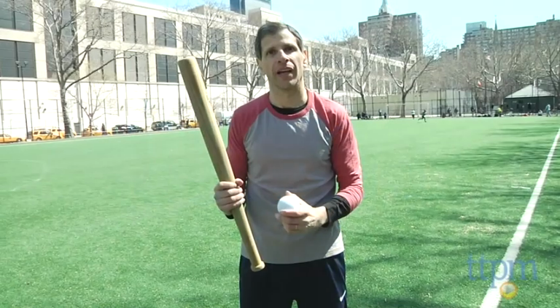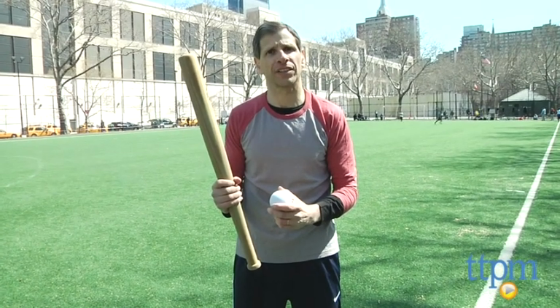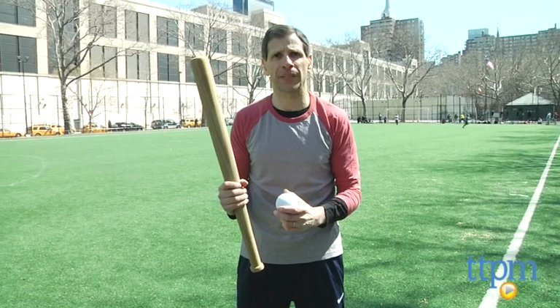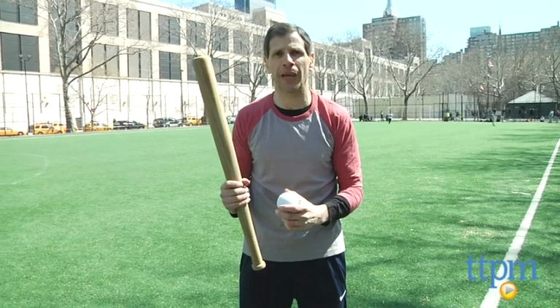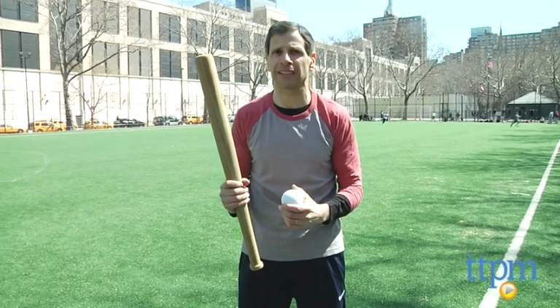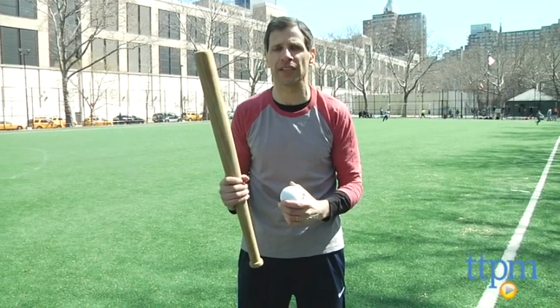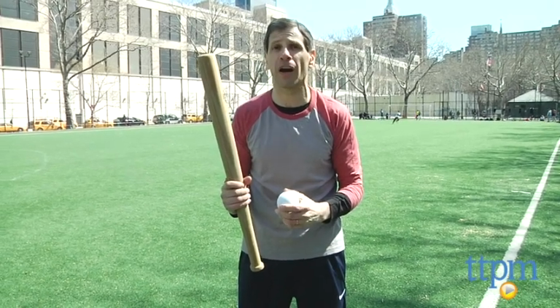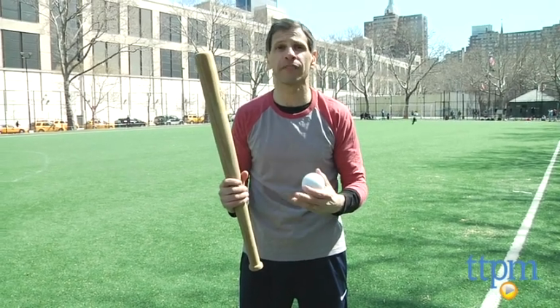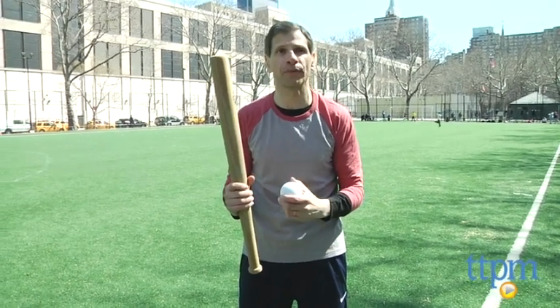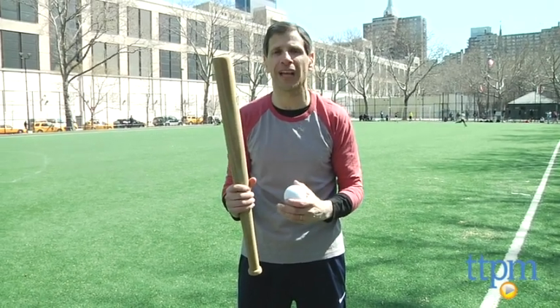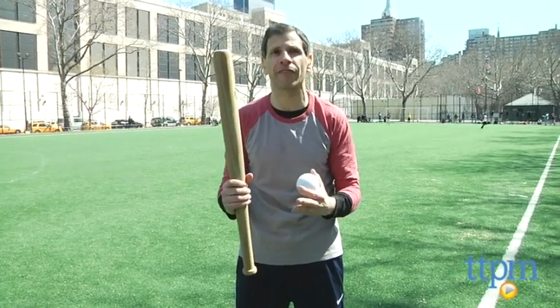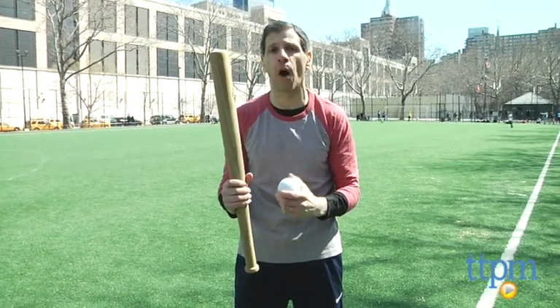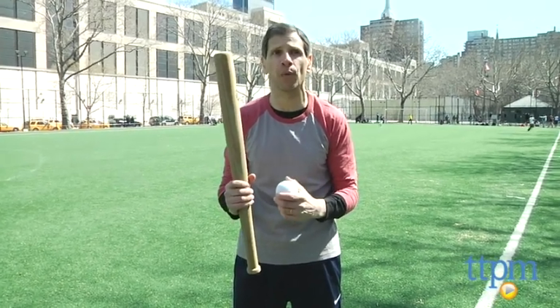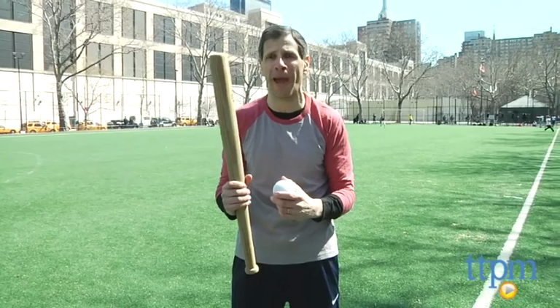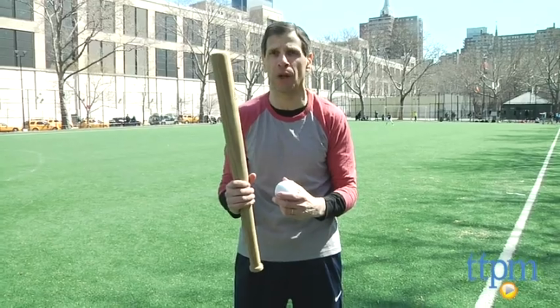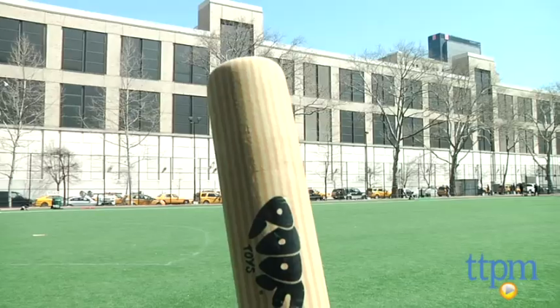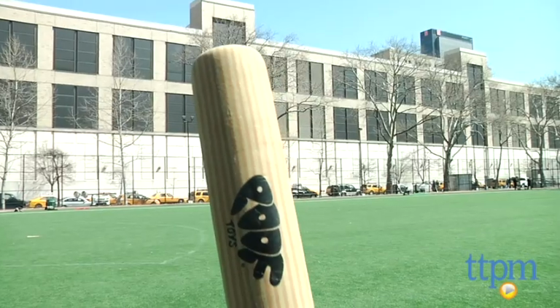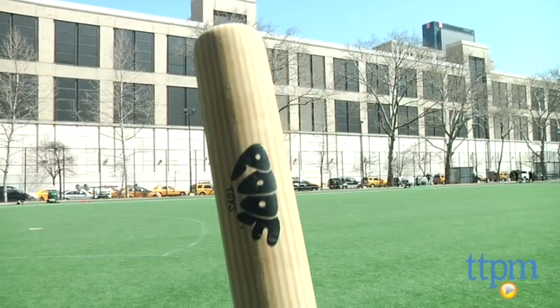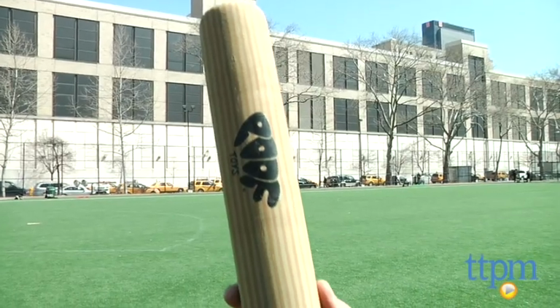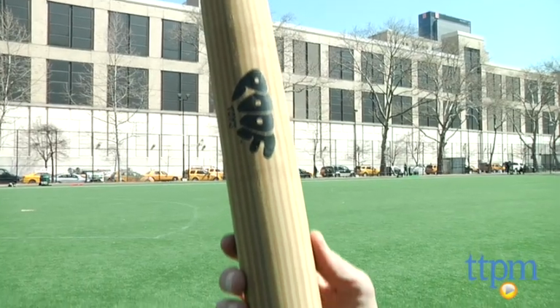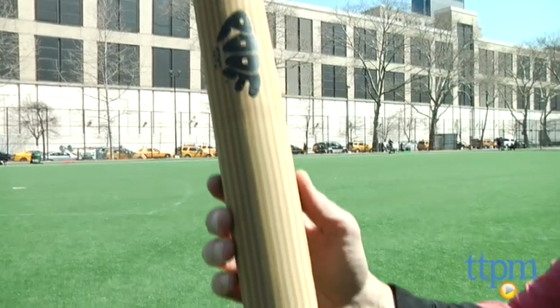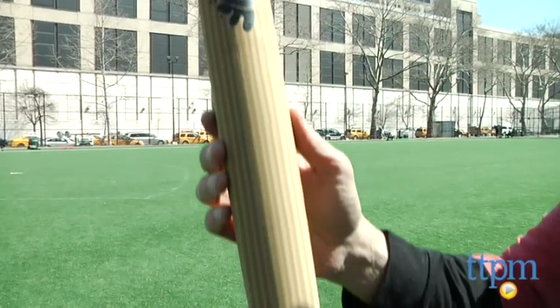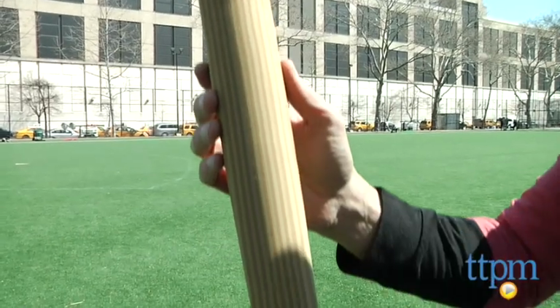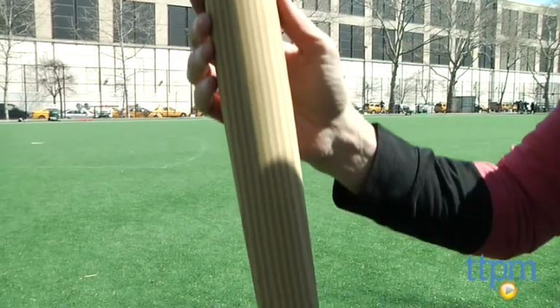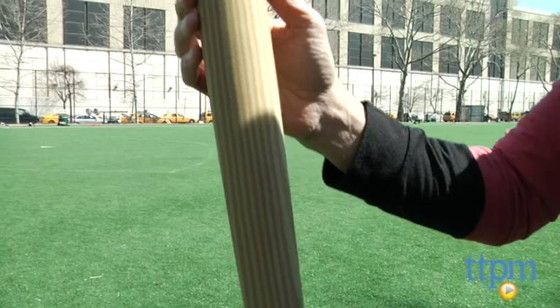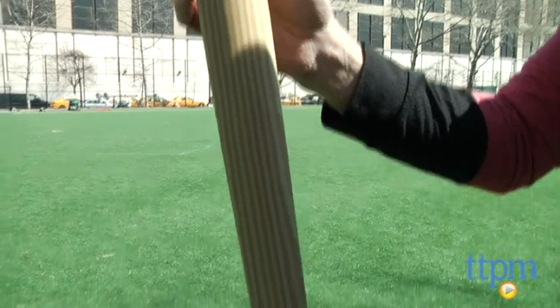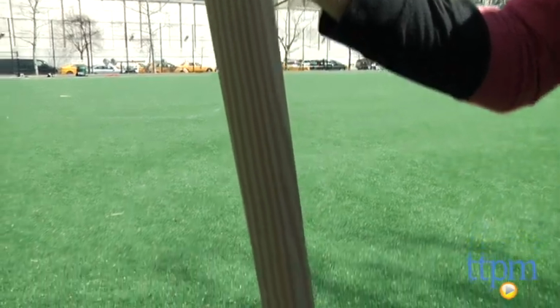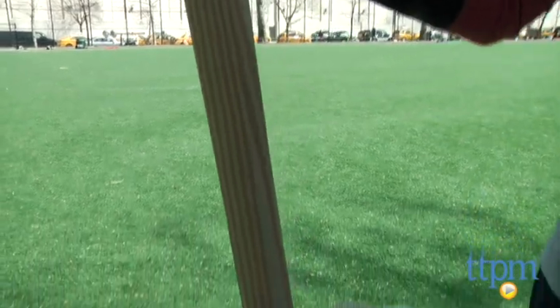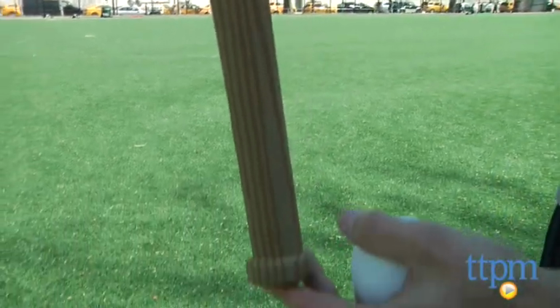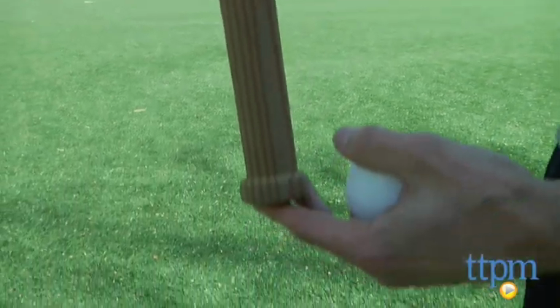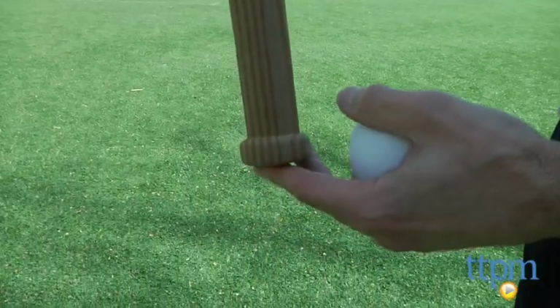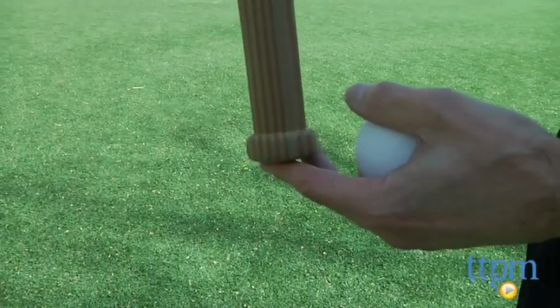Hey, this is Jim from TTPM, outside having some fun. From Poop Toys I have the Foam Home Run Wooden Bat and Ball. This comes with a 27 inch bat. It looks like wood but it's really soft foam. There's not much give to it, which means you can hit a ball a lot farther.